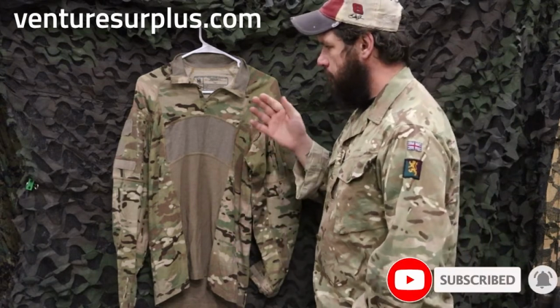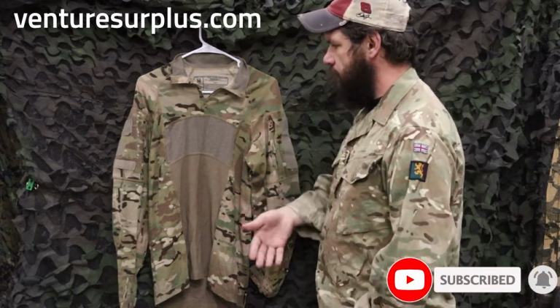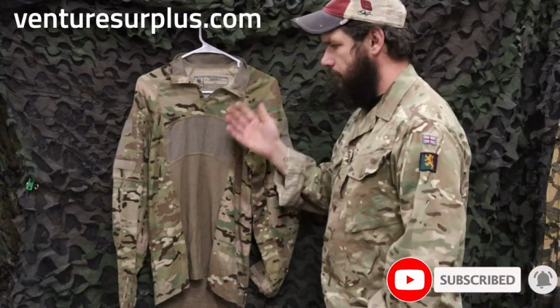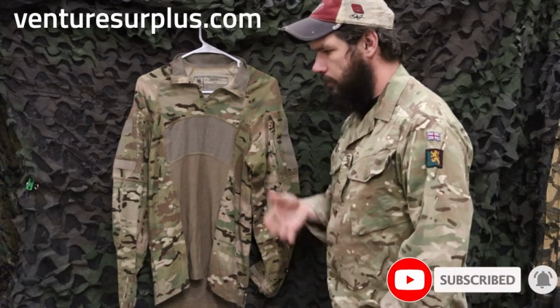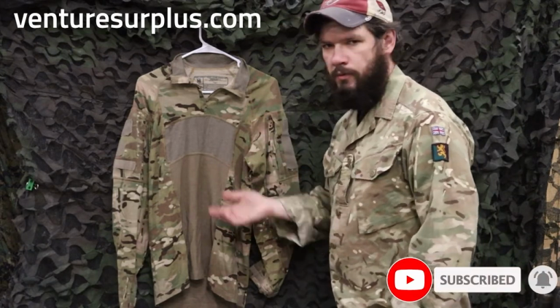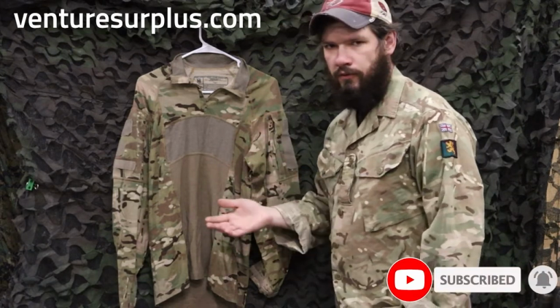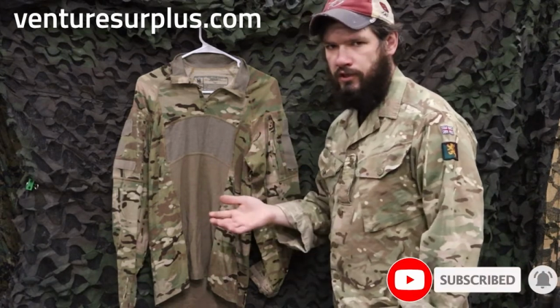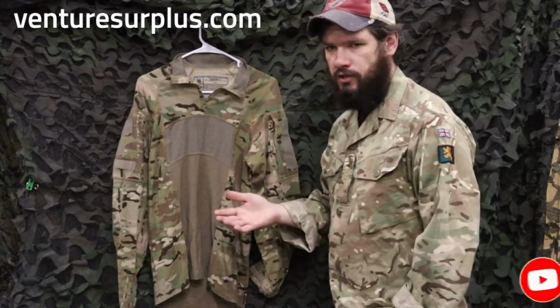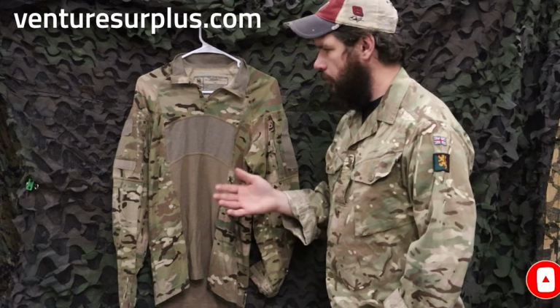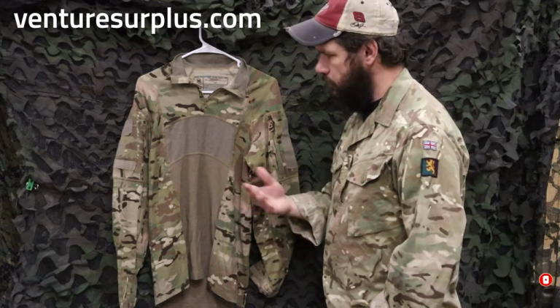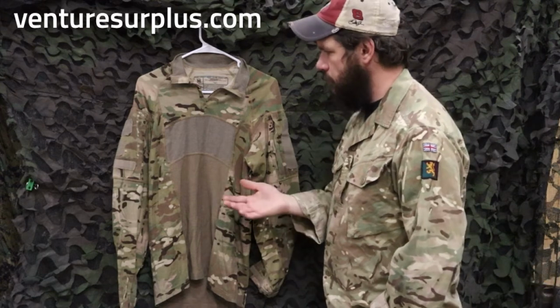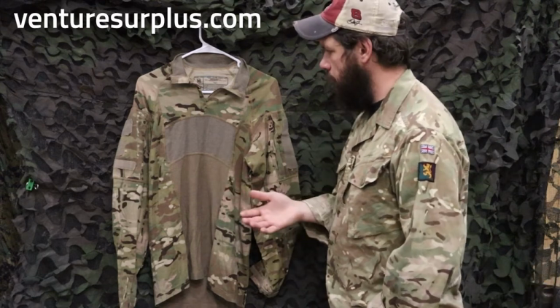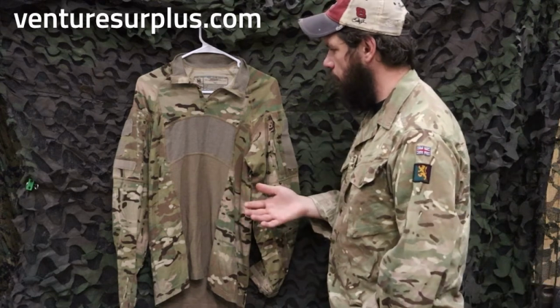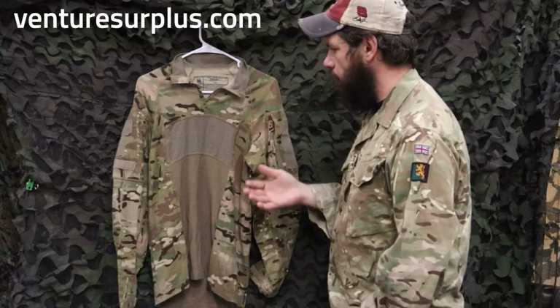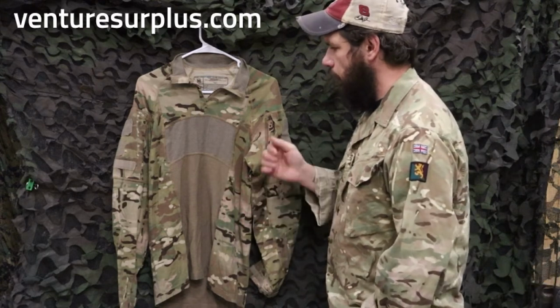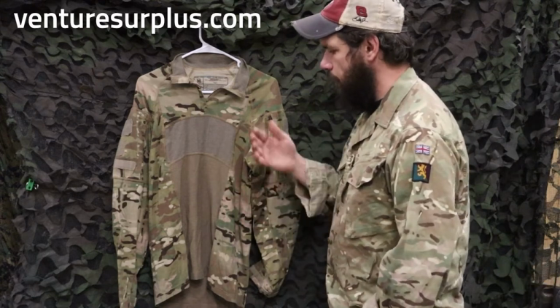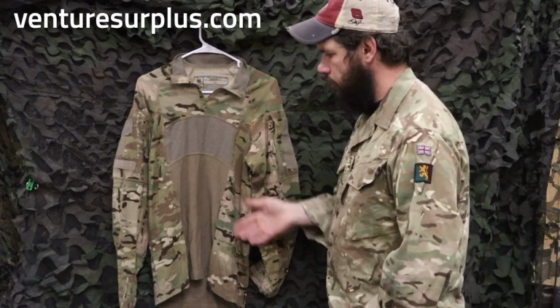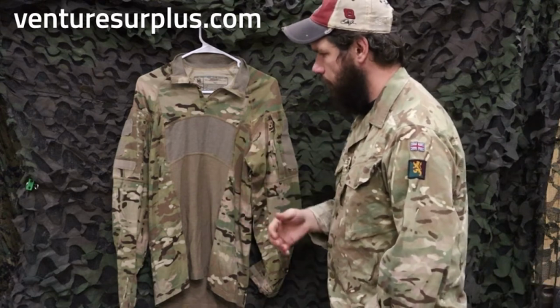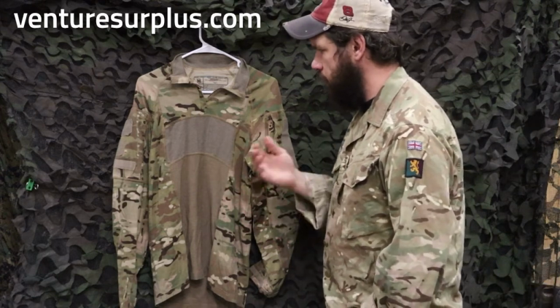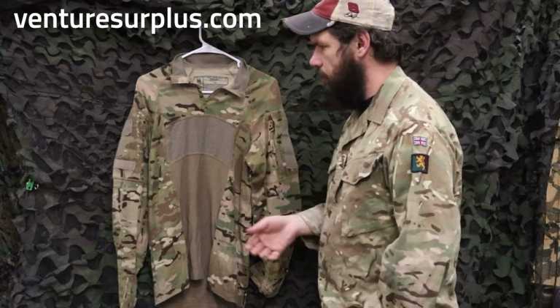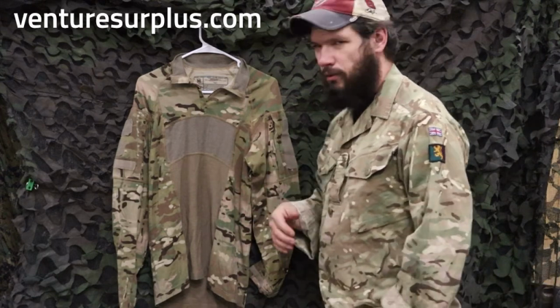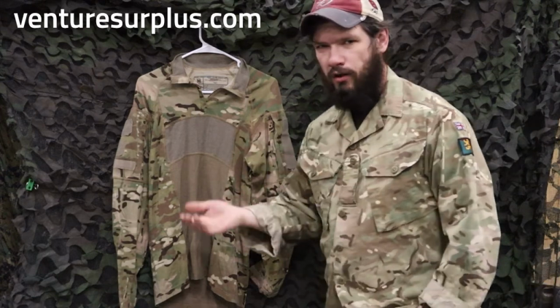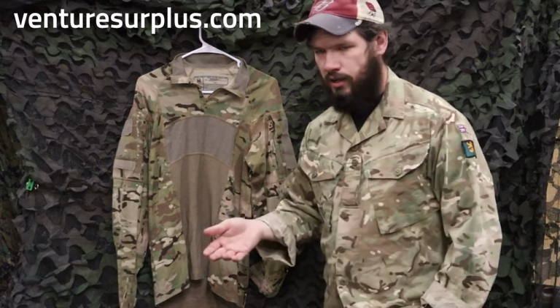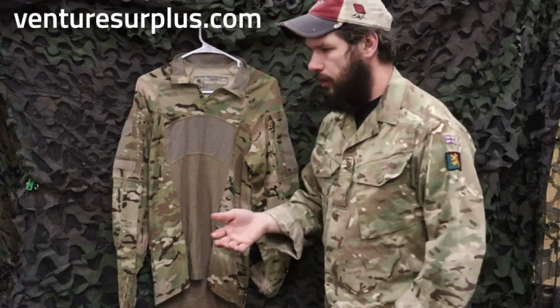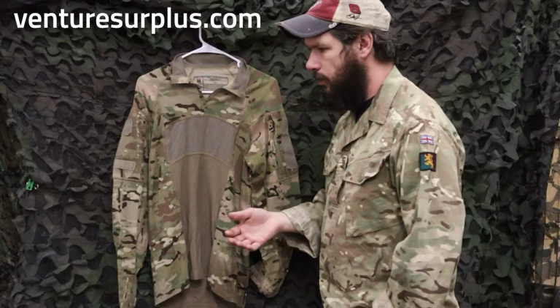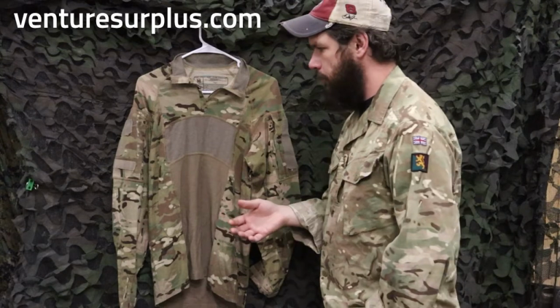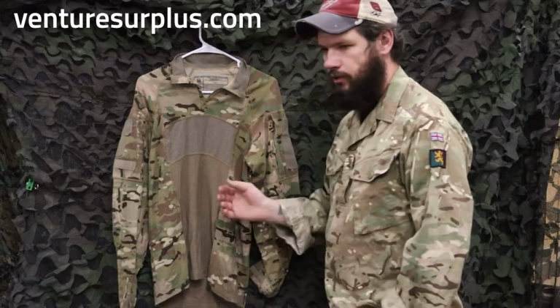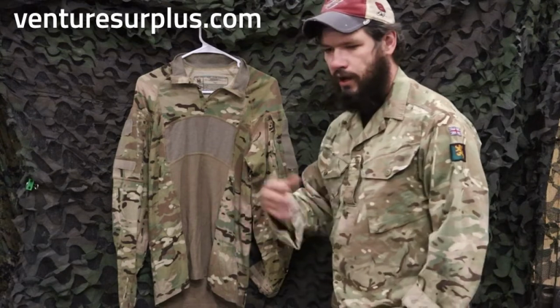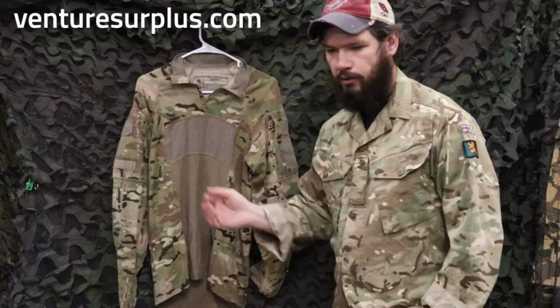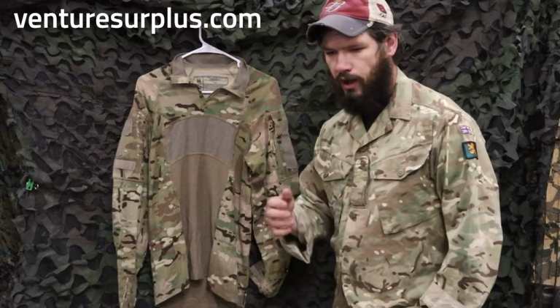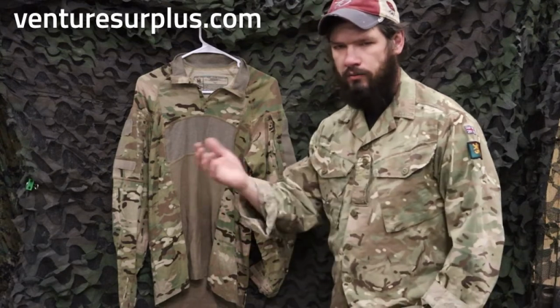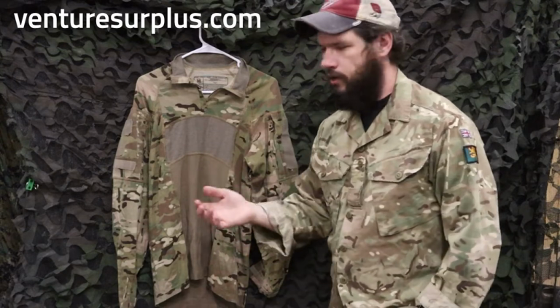So this has some good improvements over the first generation, or the early generation combat shirt, and a little bit of a change up — a little more modern style, keeping up with what's out there with the higher-end brands.